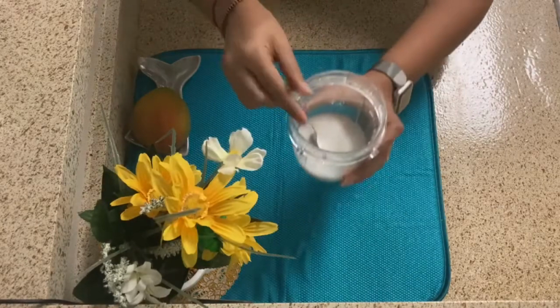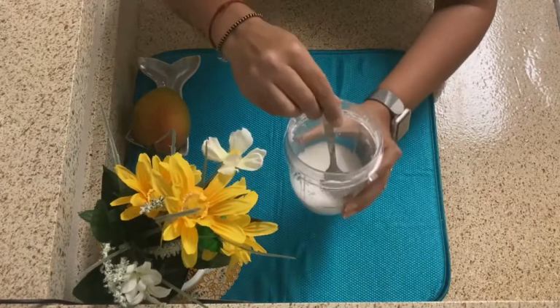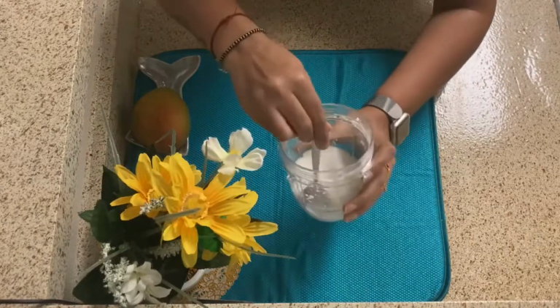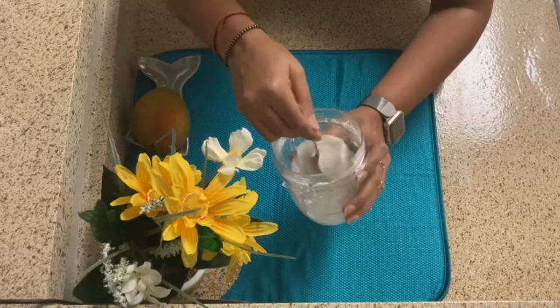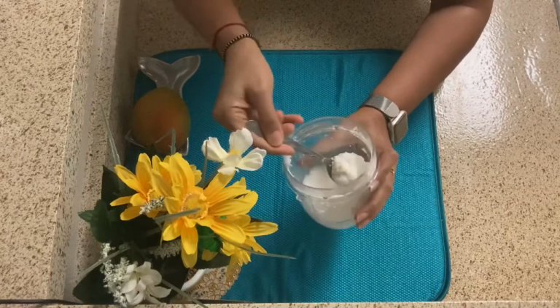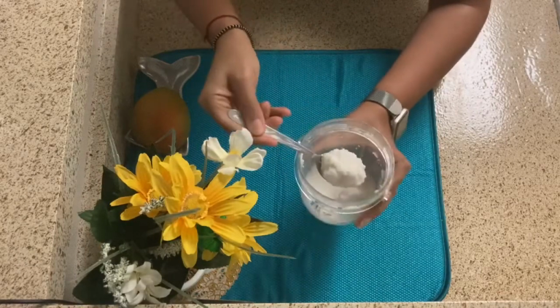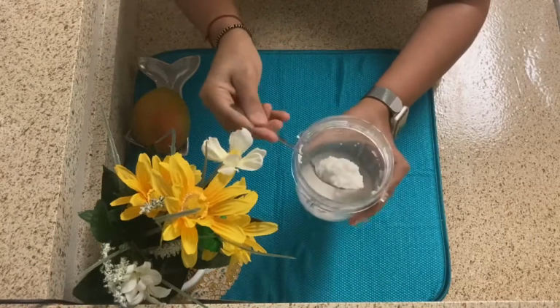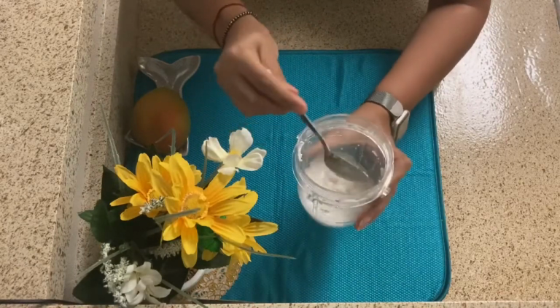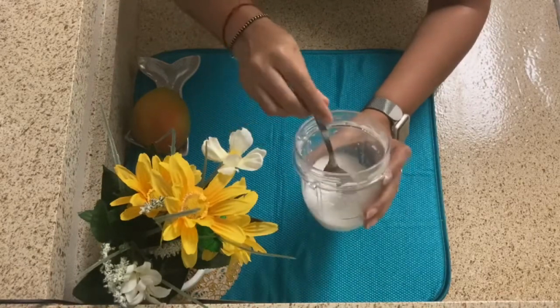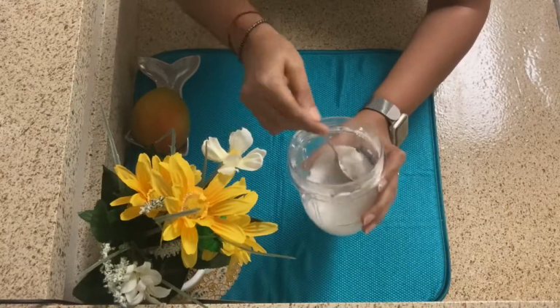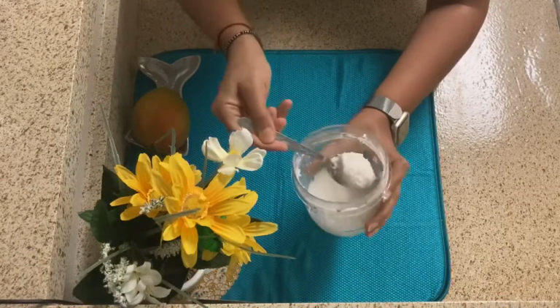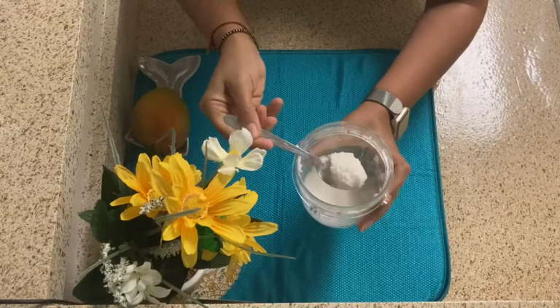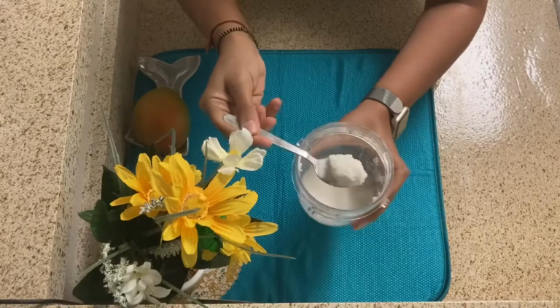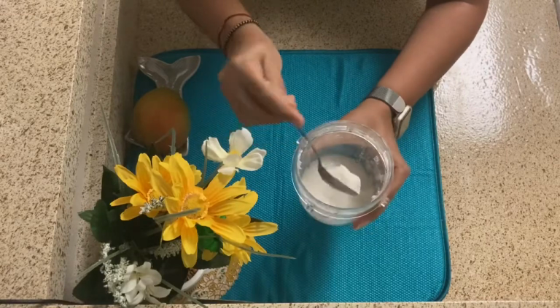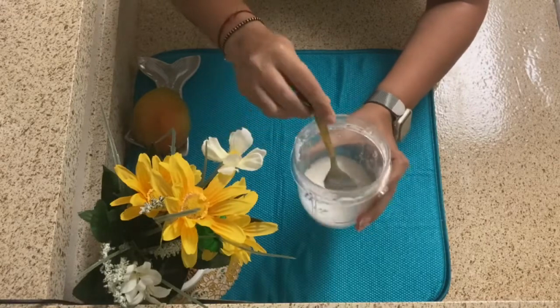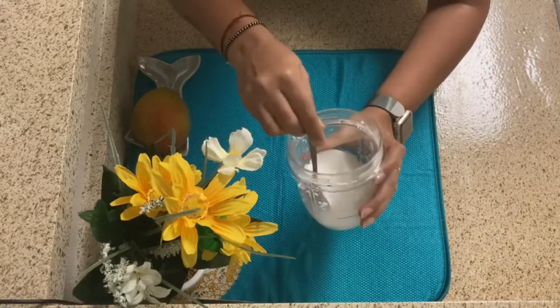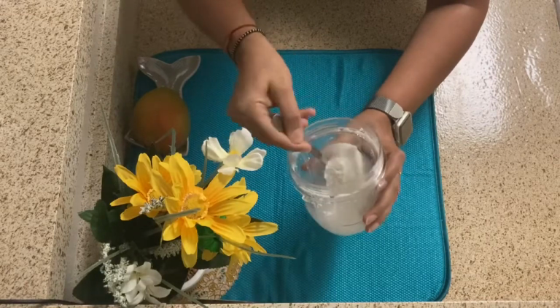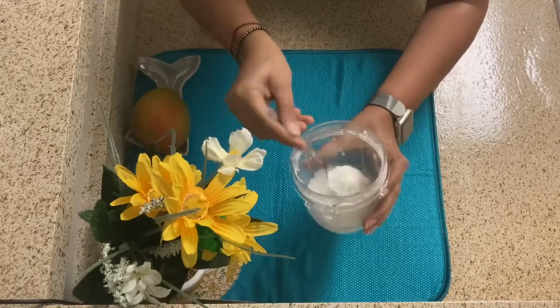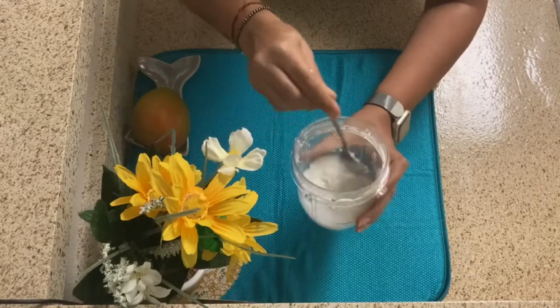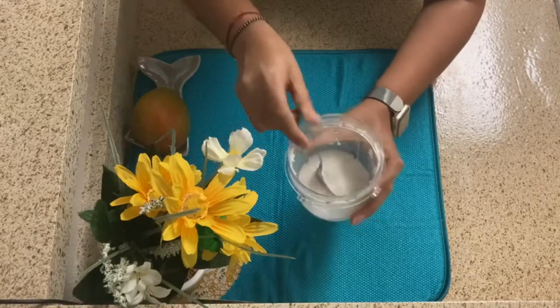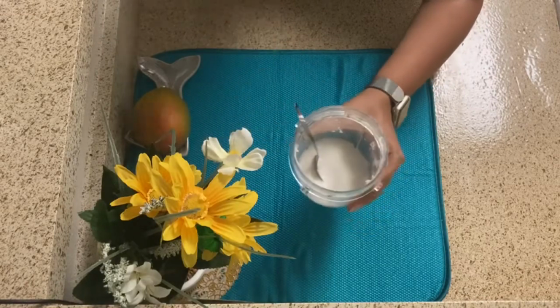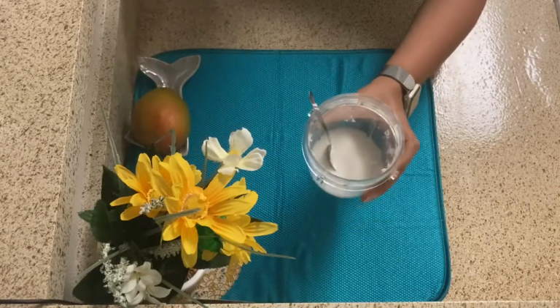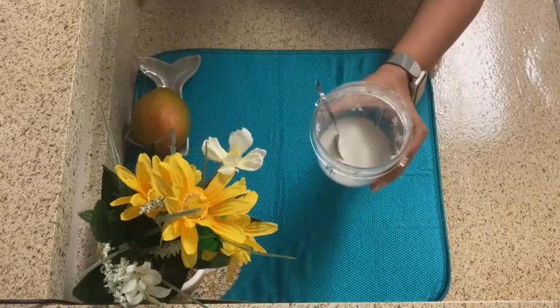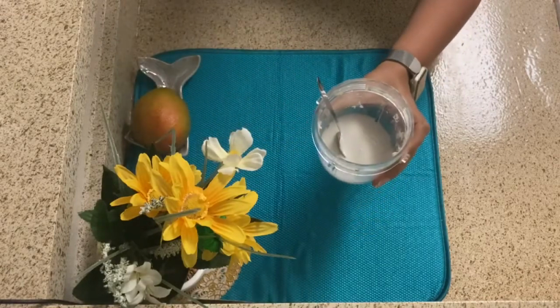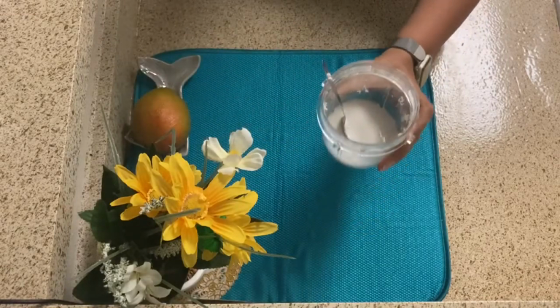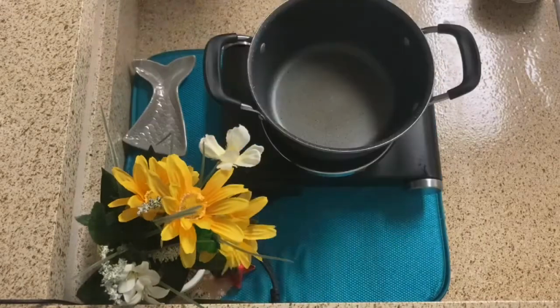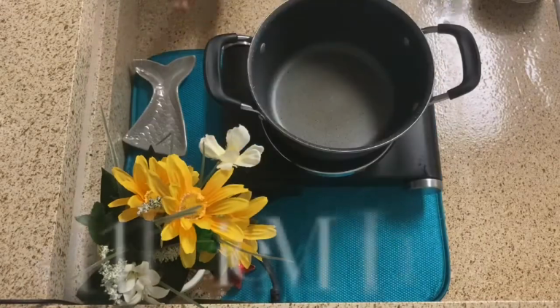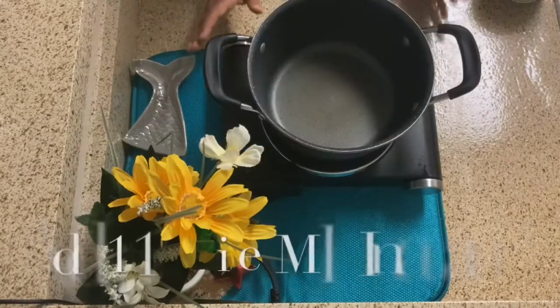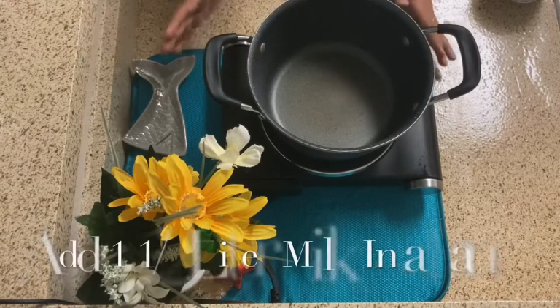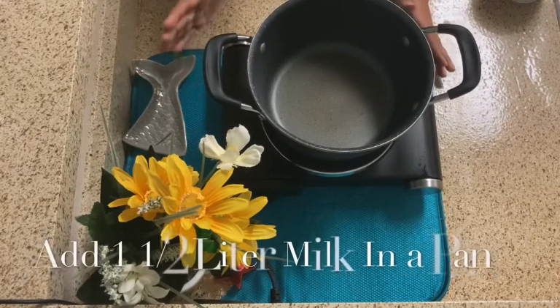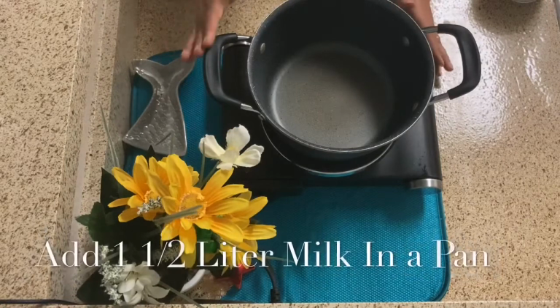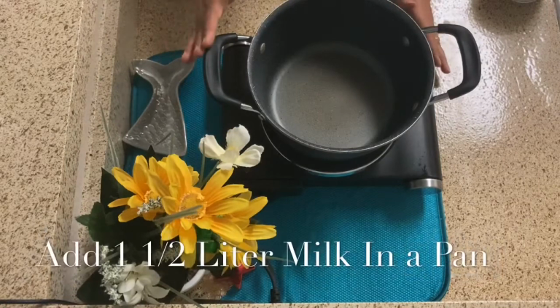I have ground the rice into small pieces. Now we will start making our mango firni. I have a non-stick pan ready.